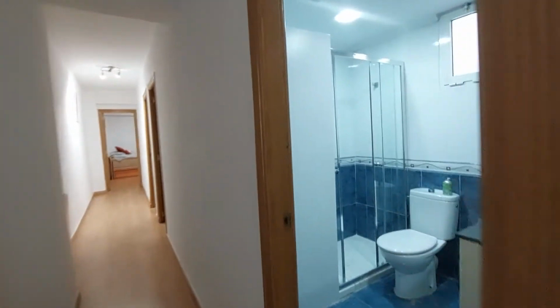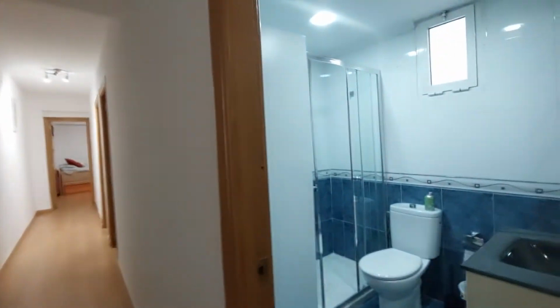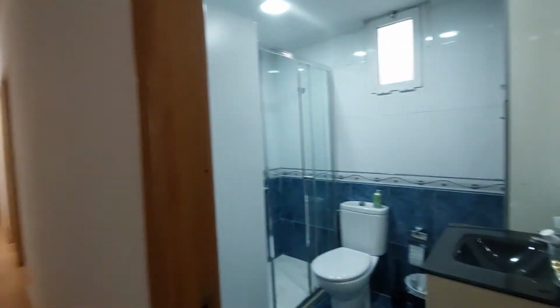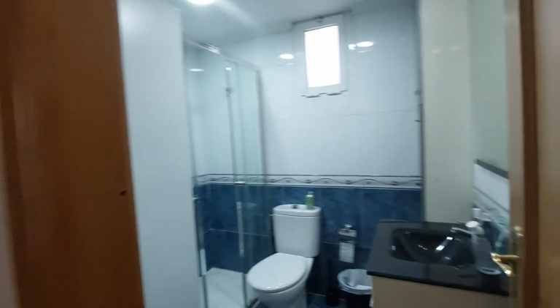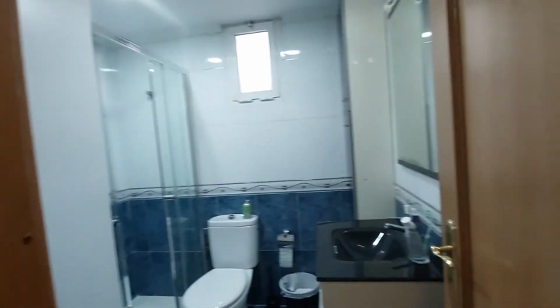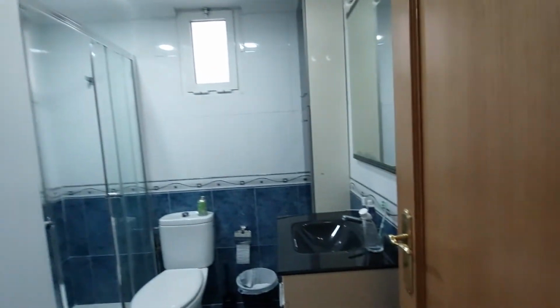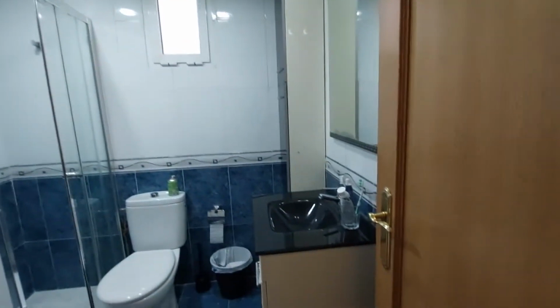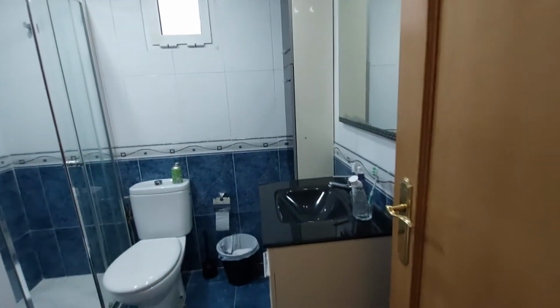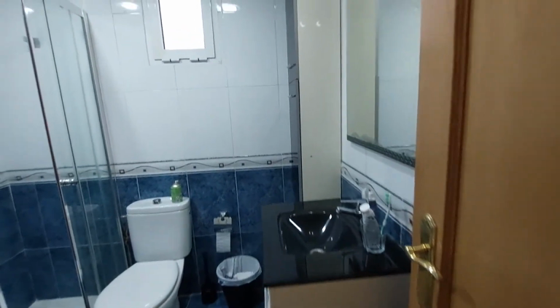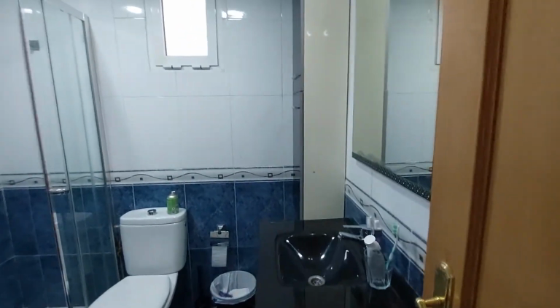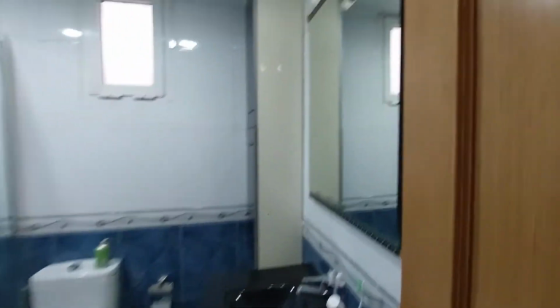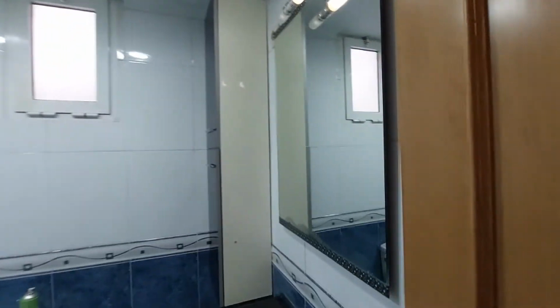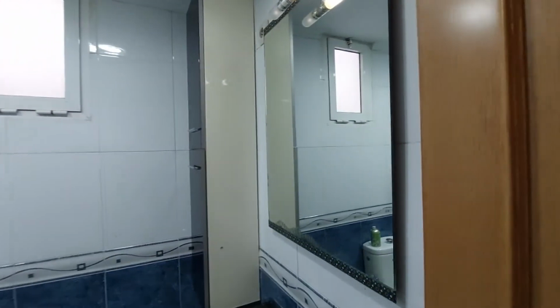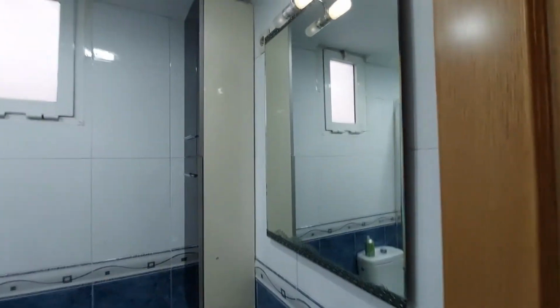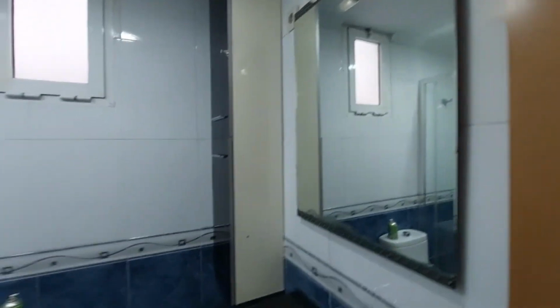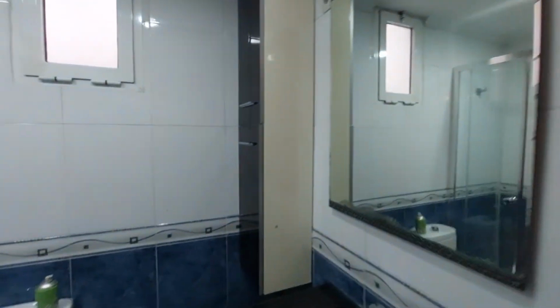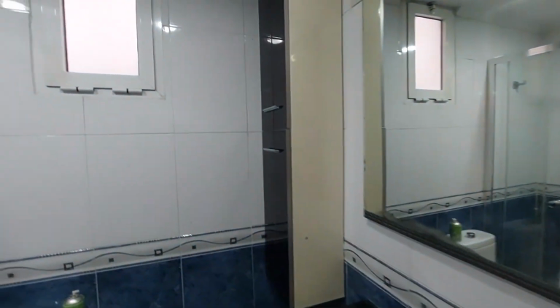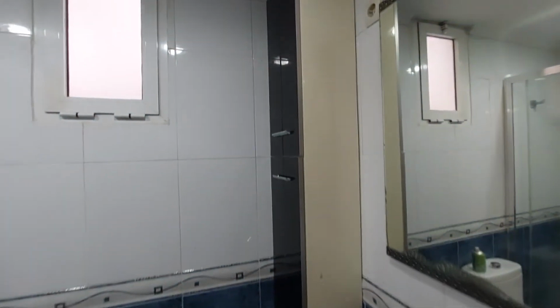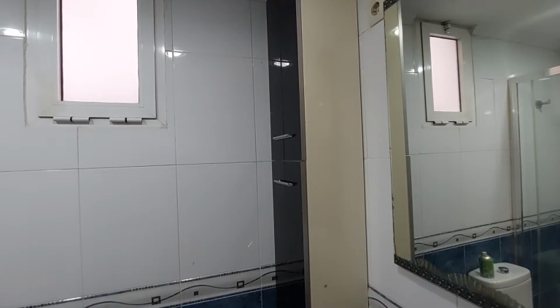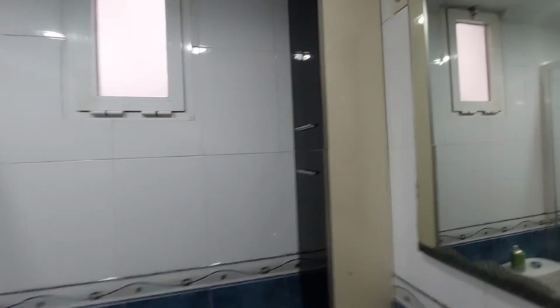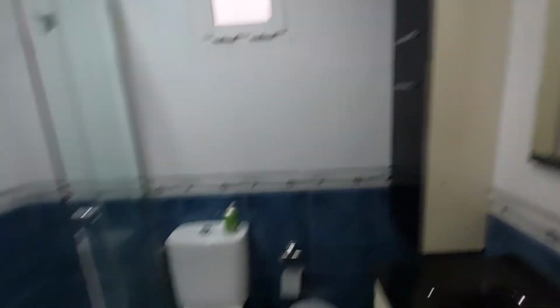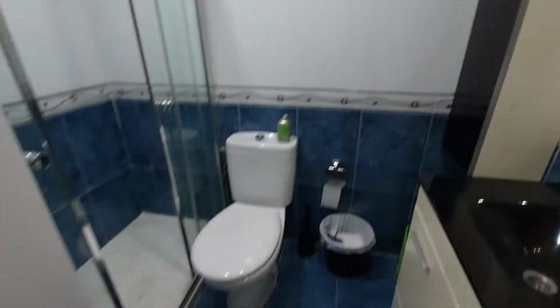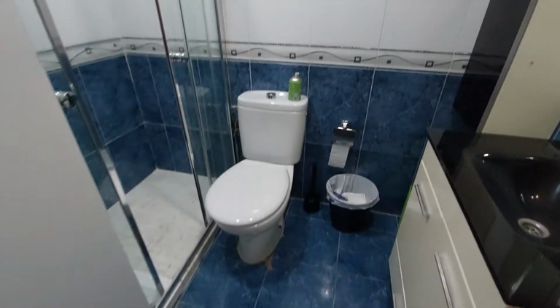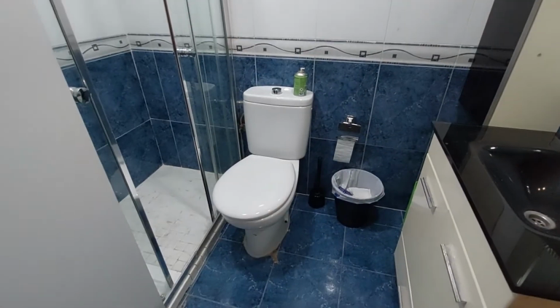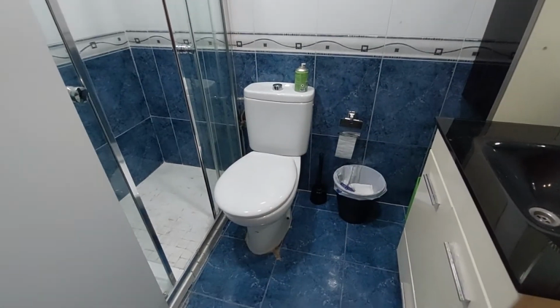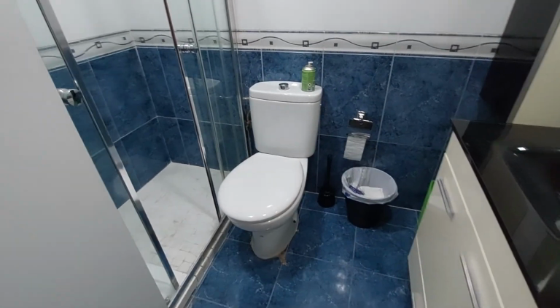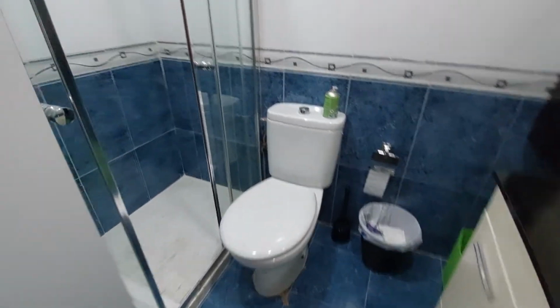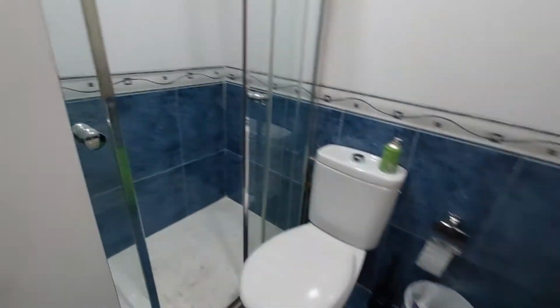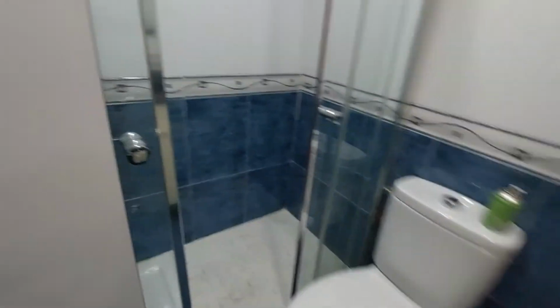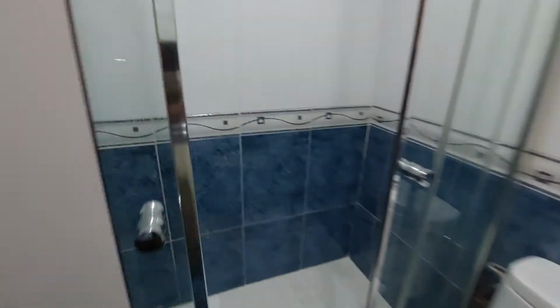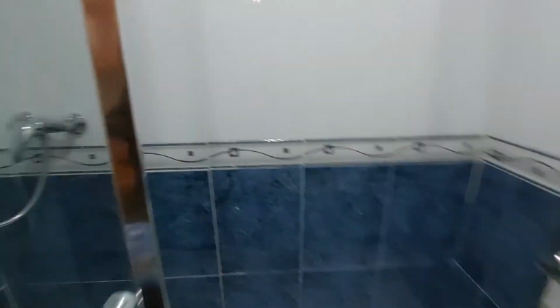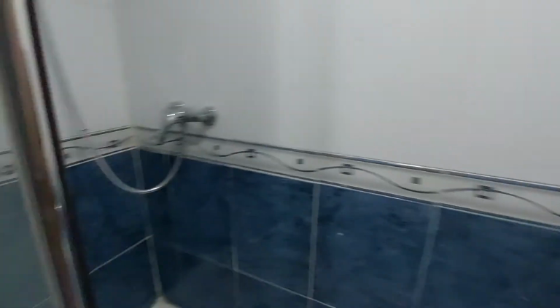Over here we have a second bathroom. You have the sink, a mirror on the wall, a small closet on the corner, the toilet, and this is your shower.